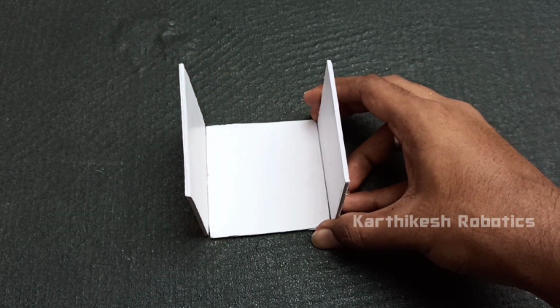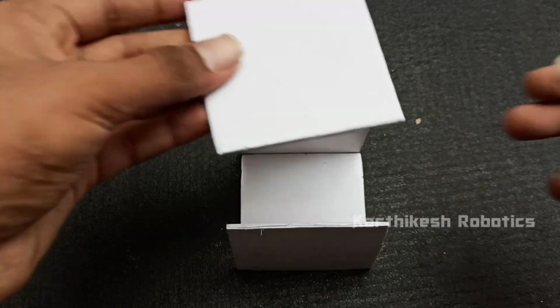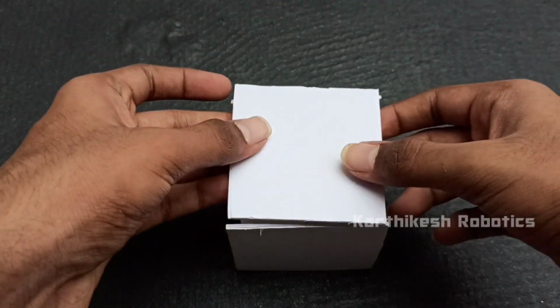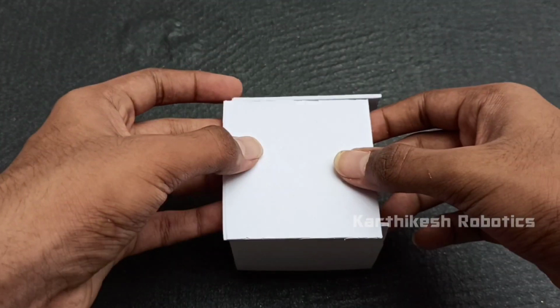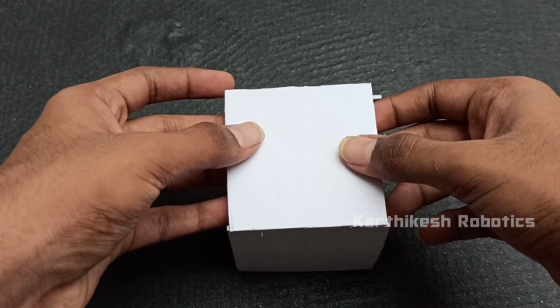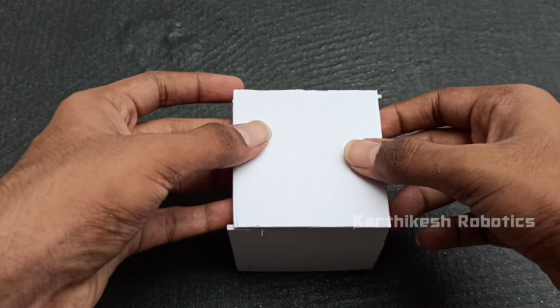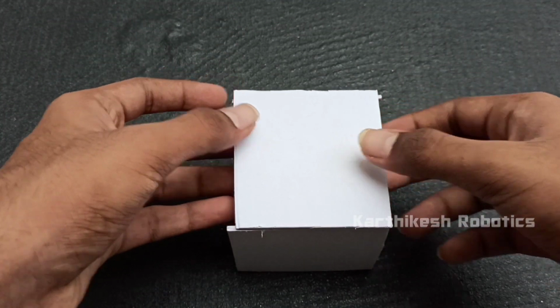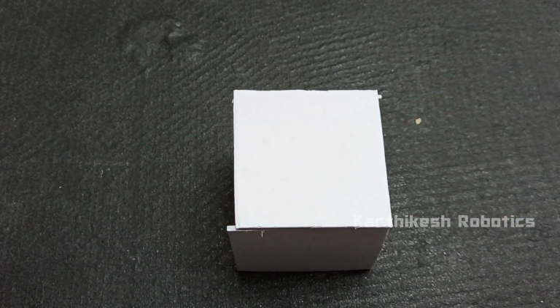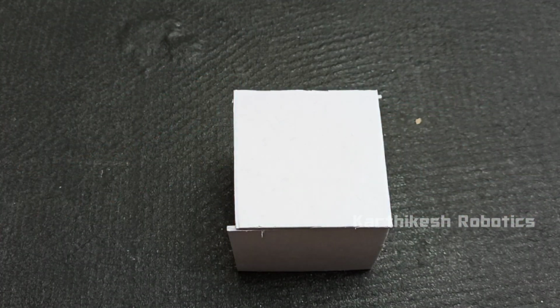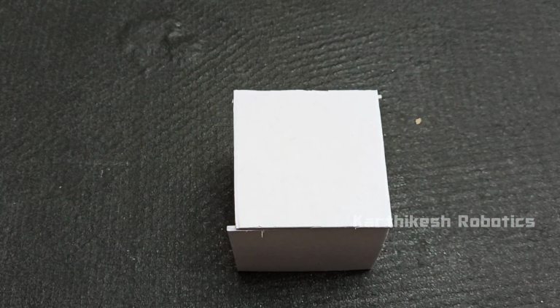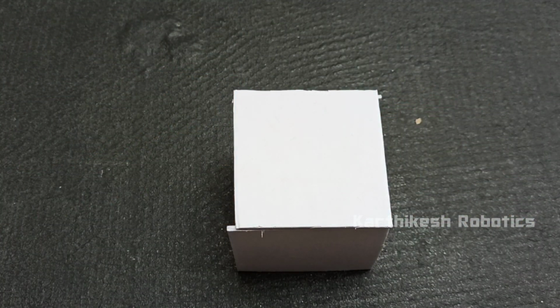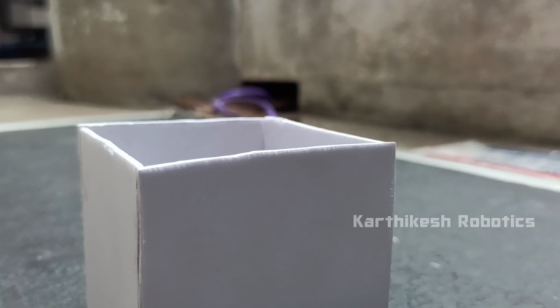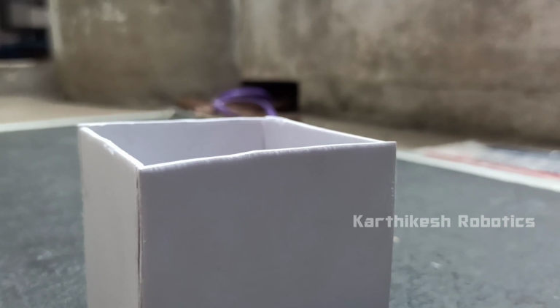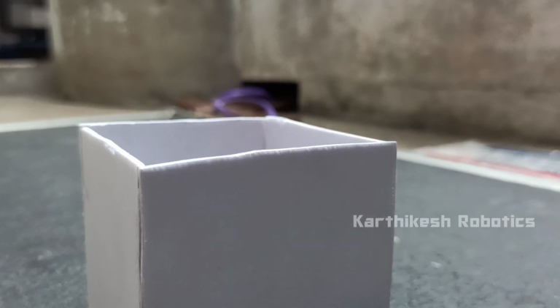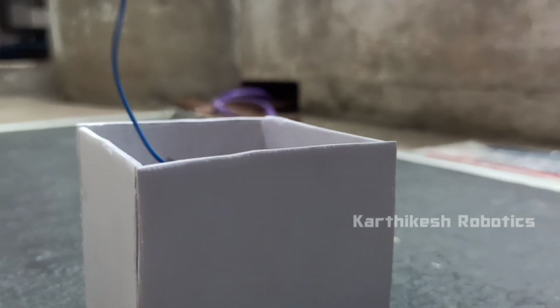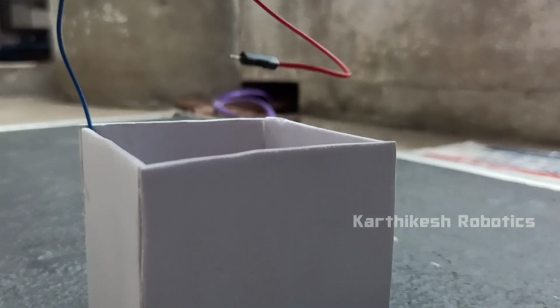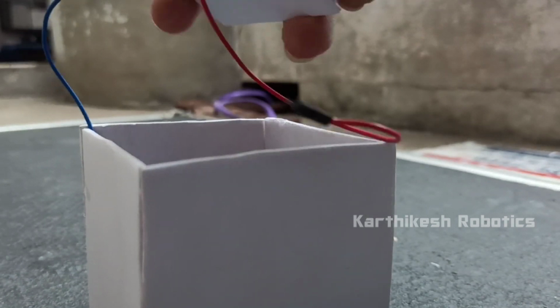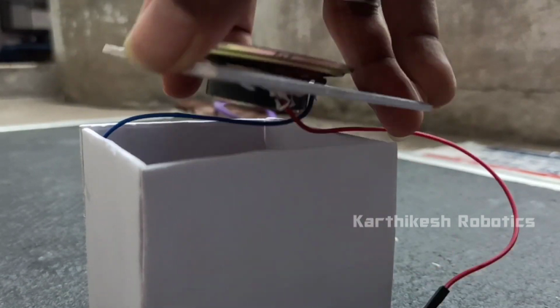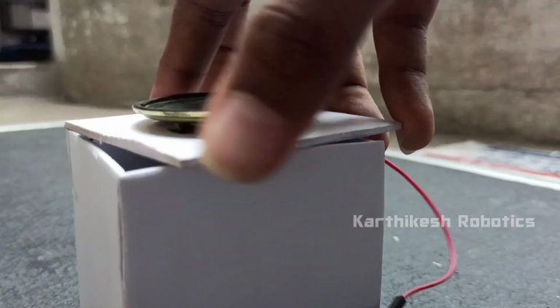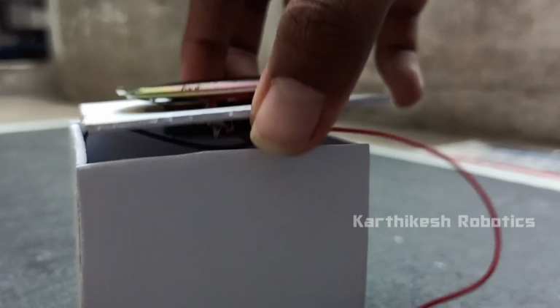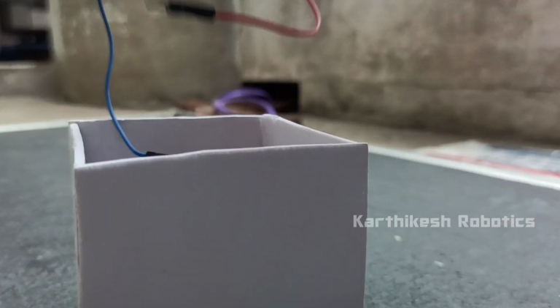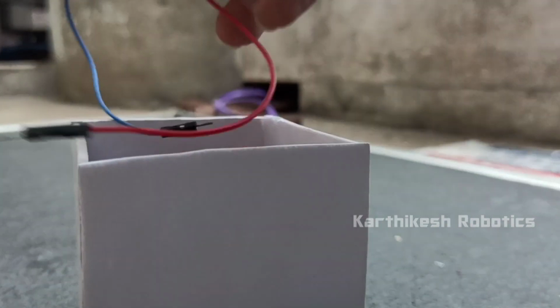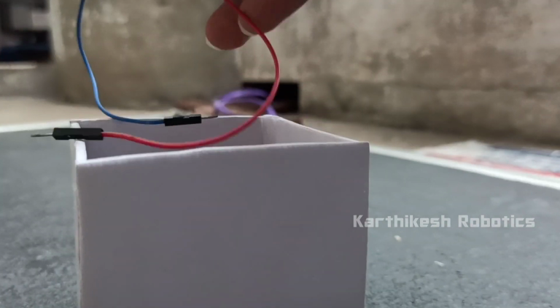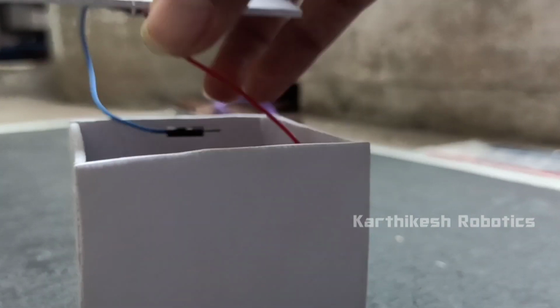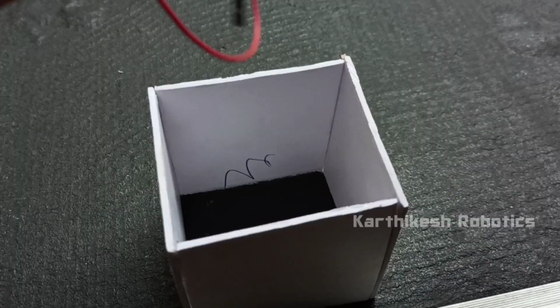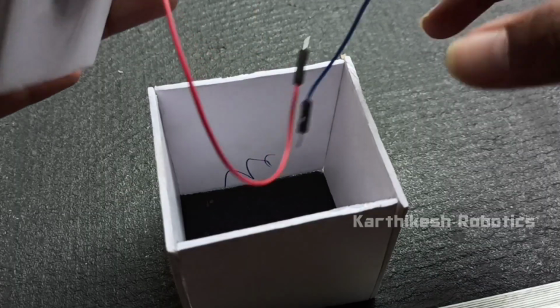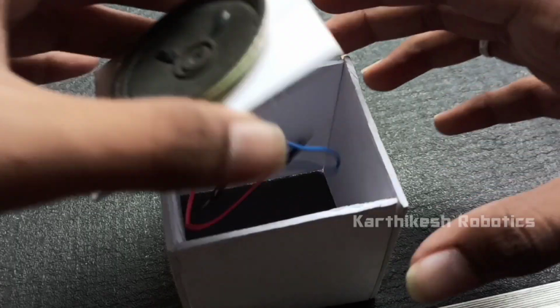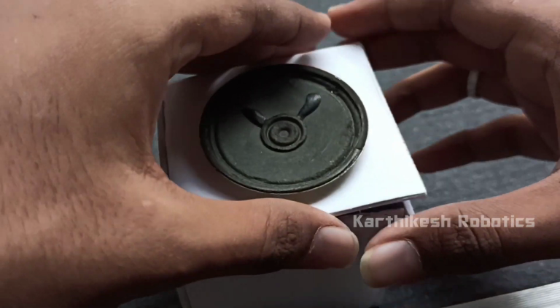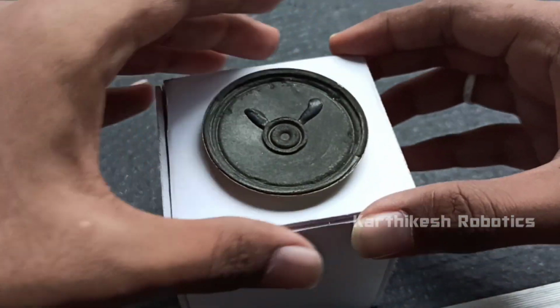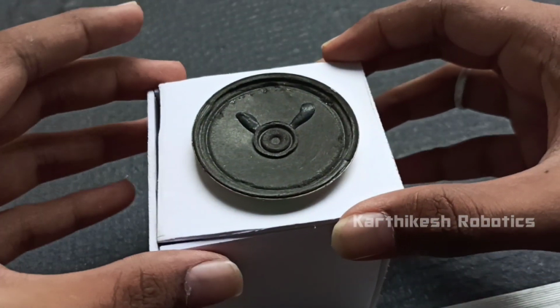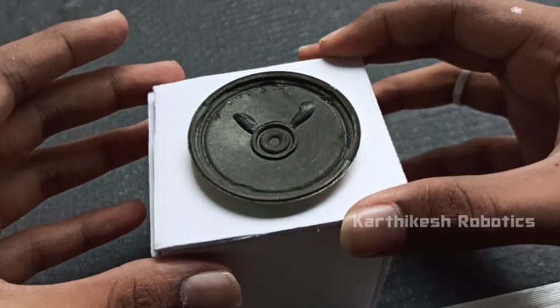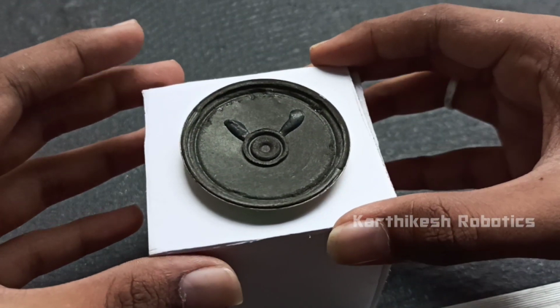Next, we put the top. We cover the four sides. Next, we put the speaker on the top. We glue it.